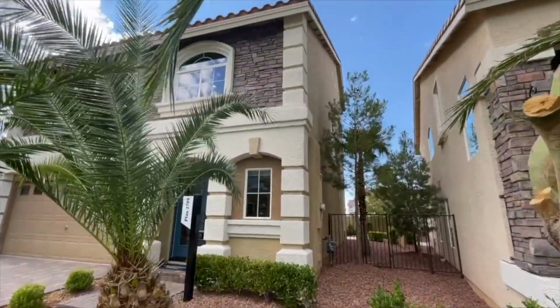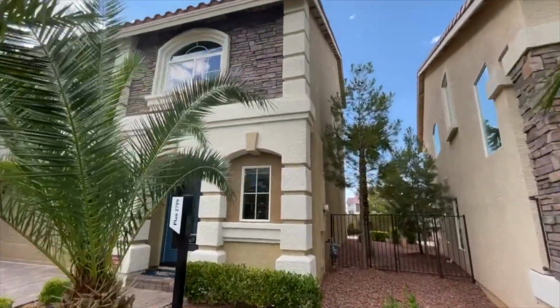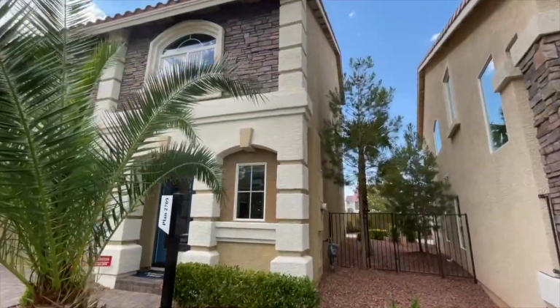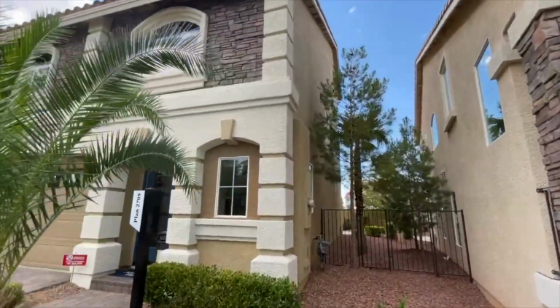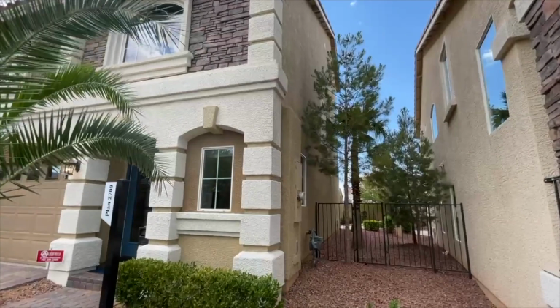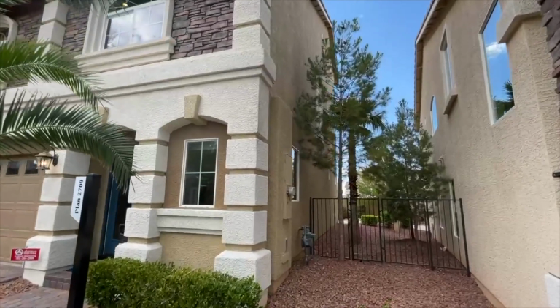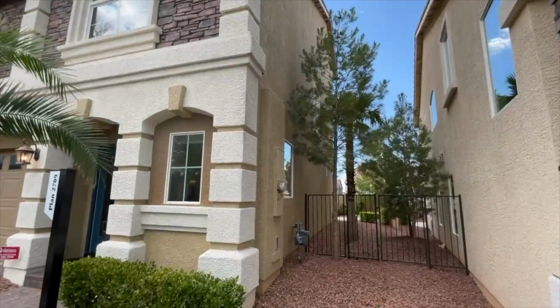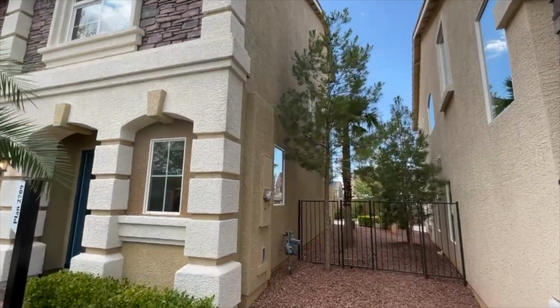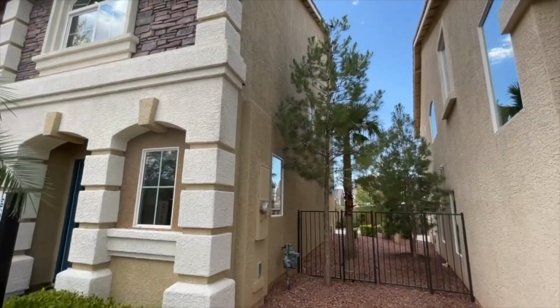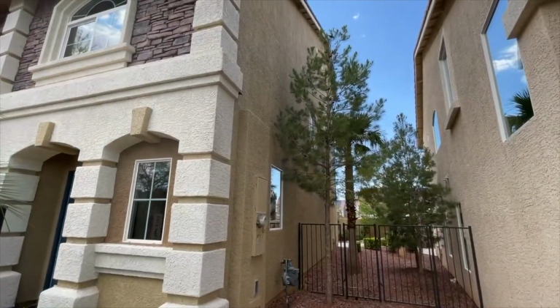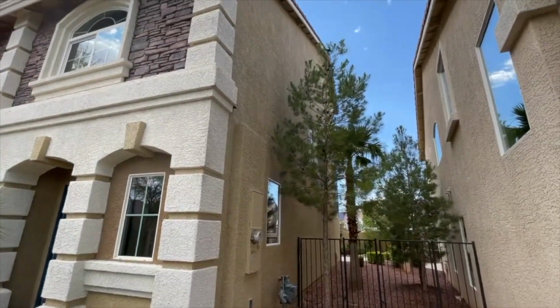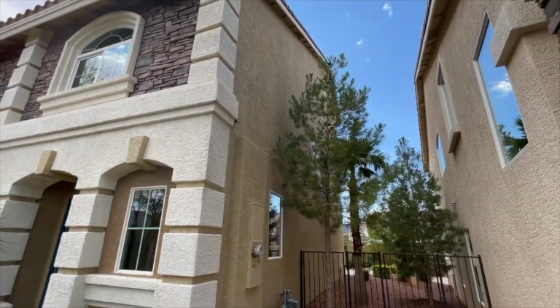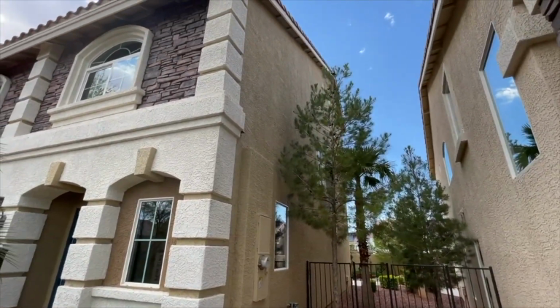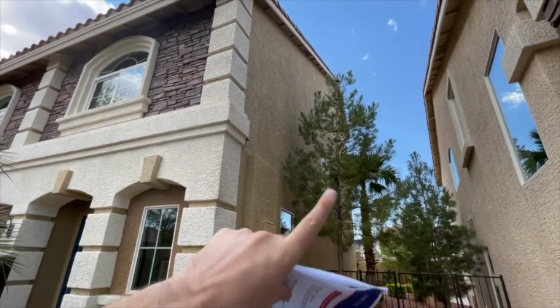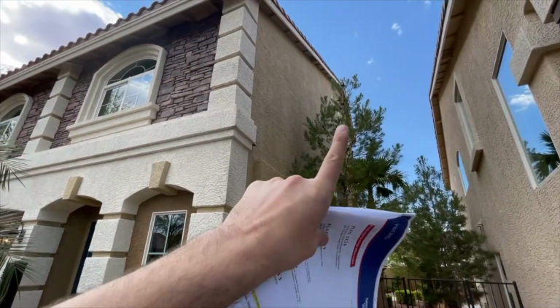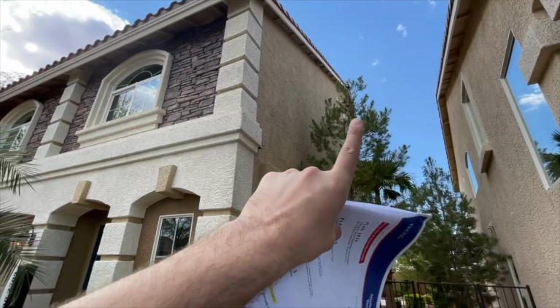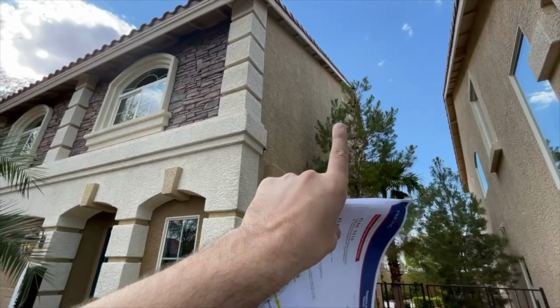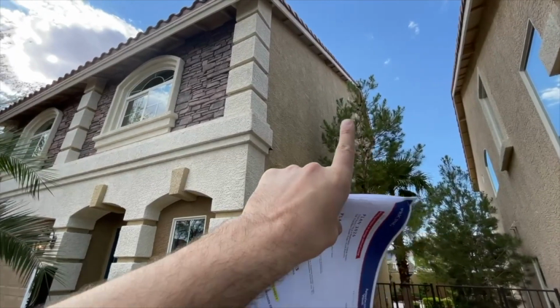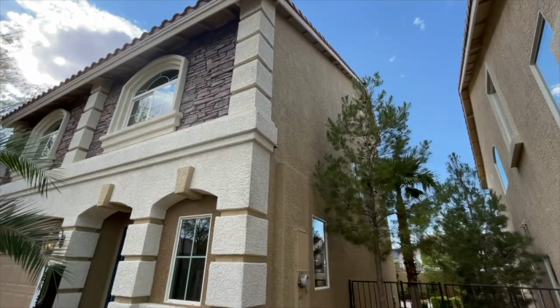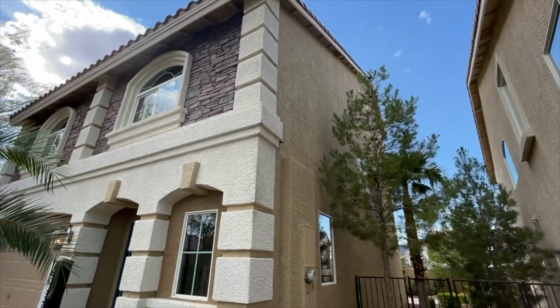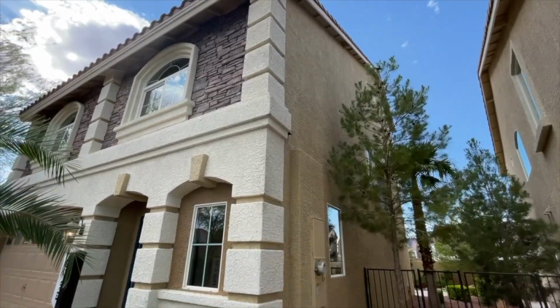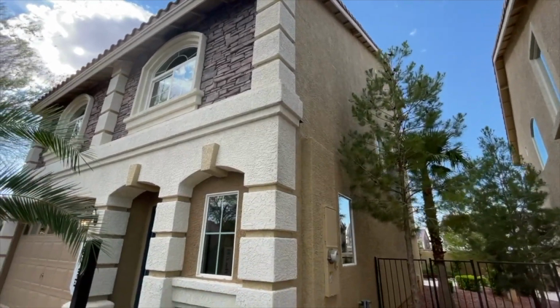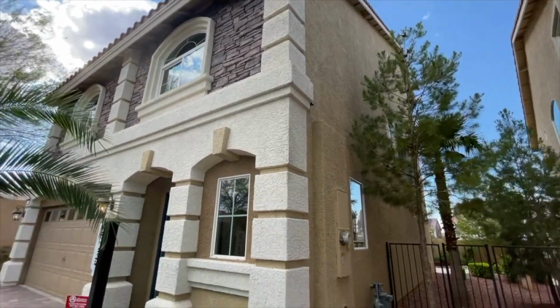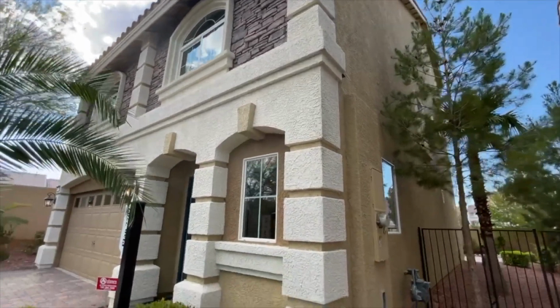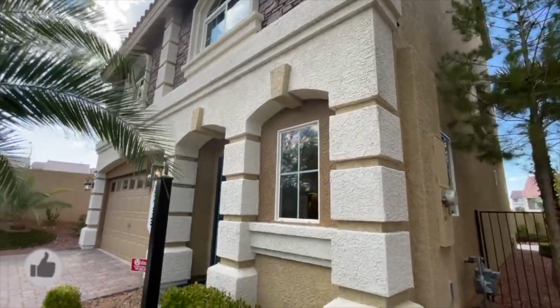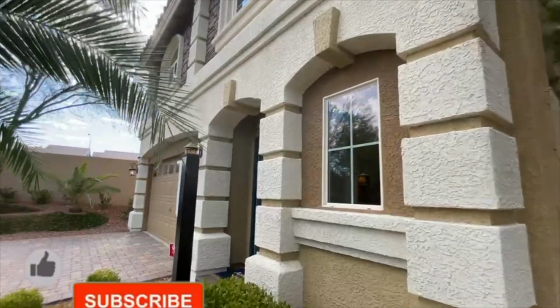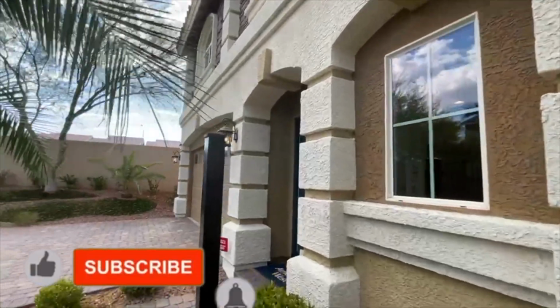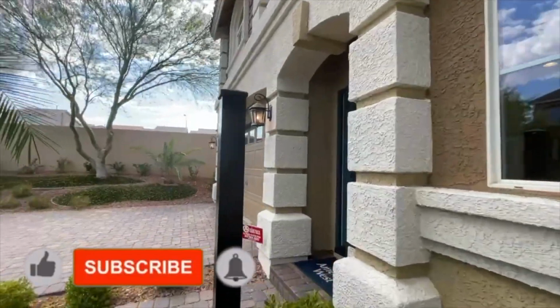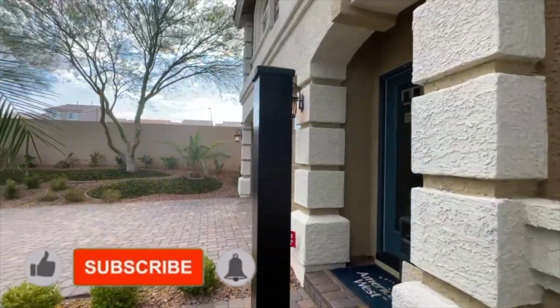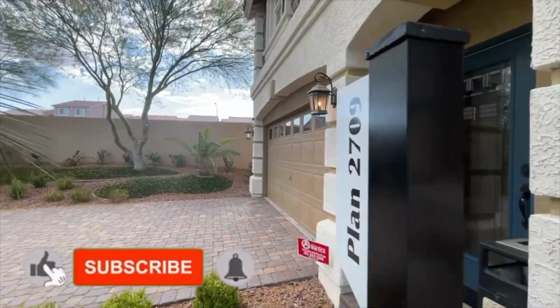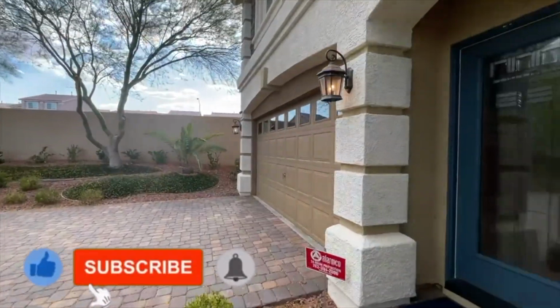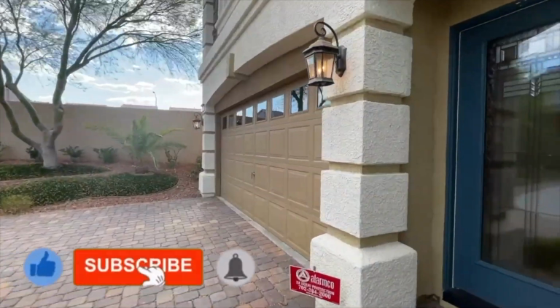This is a three-story home. Over in Wesley Park you can also make this a two-story at about 2,000 square feet, and then add the third story as well — you can see behind that tree there are more windows indicating the third story. Let's go inside and check it out.